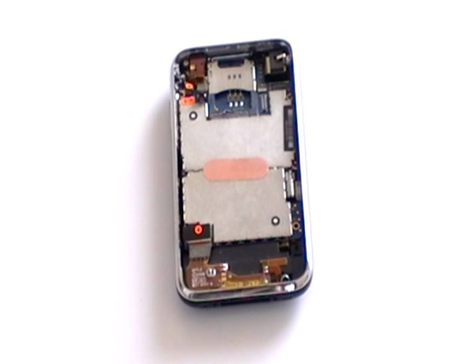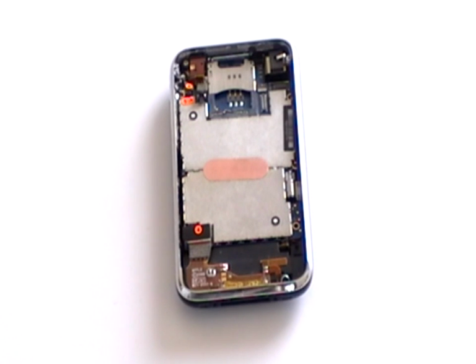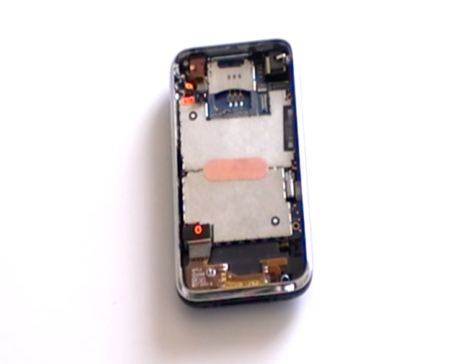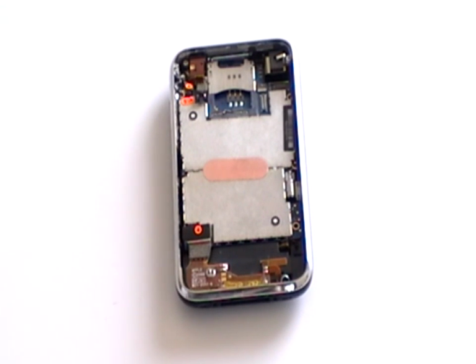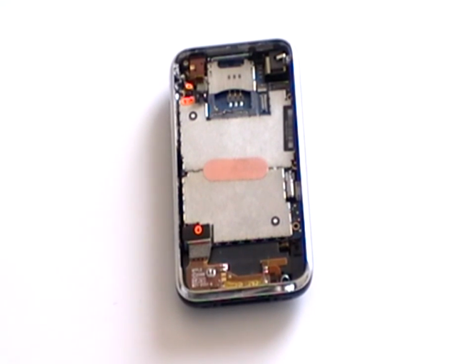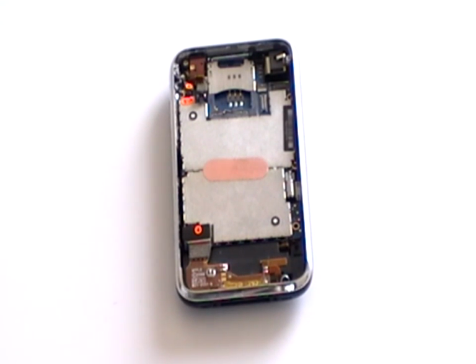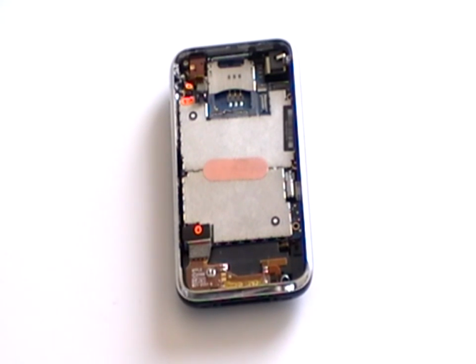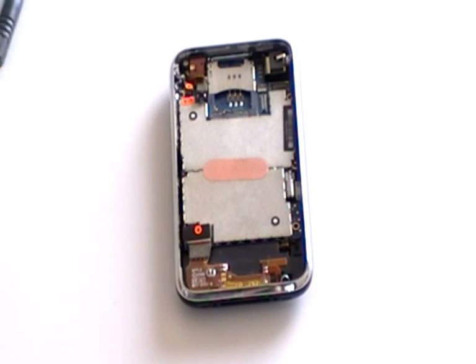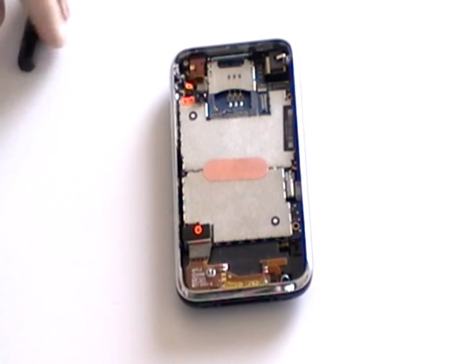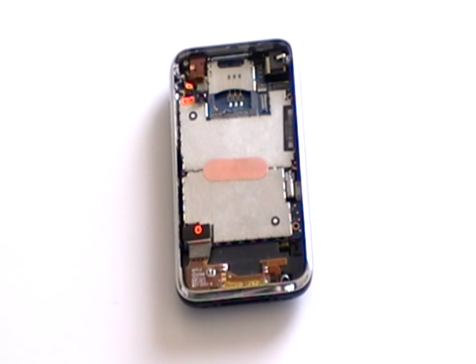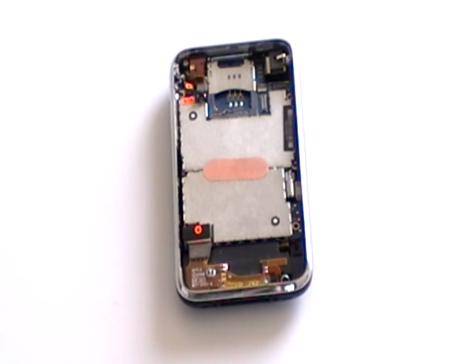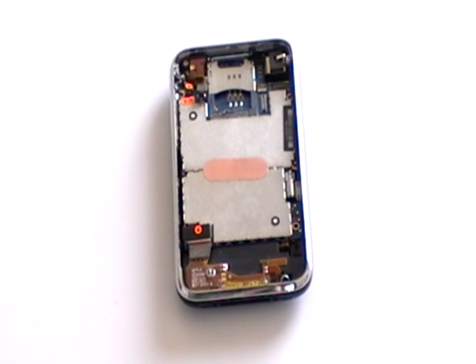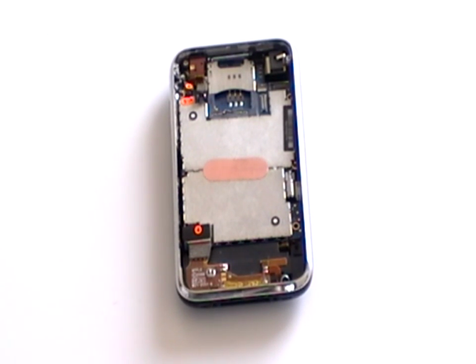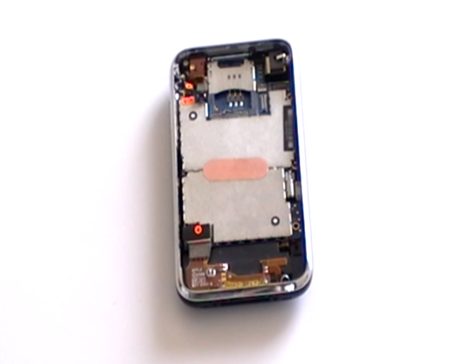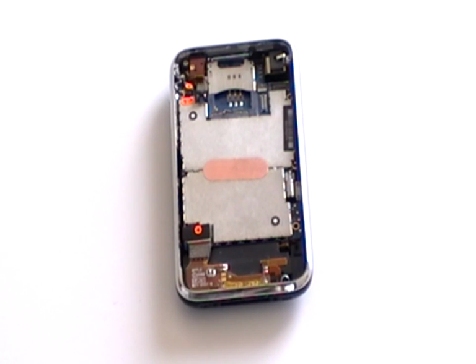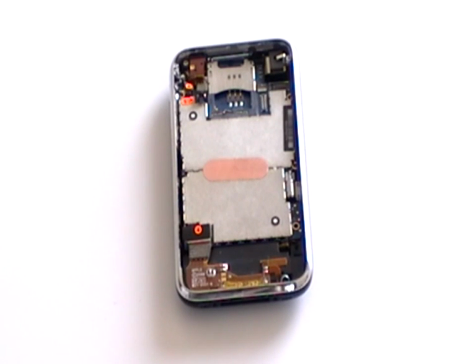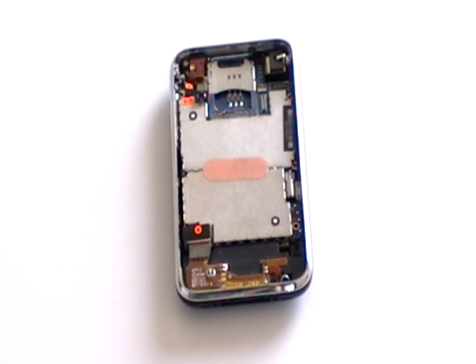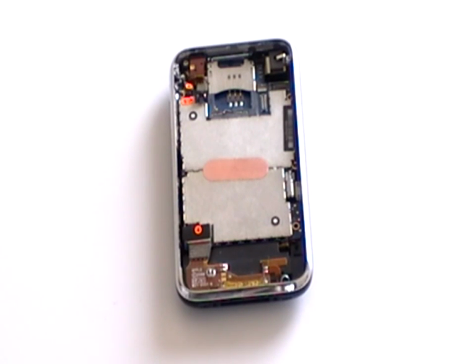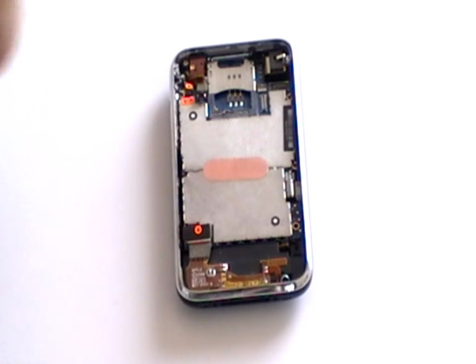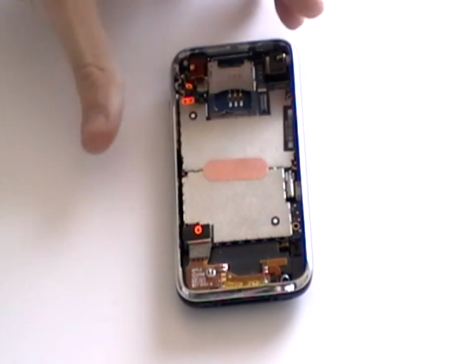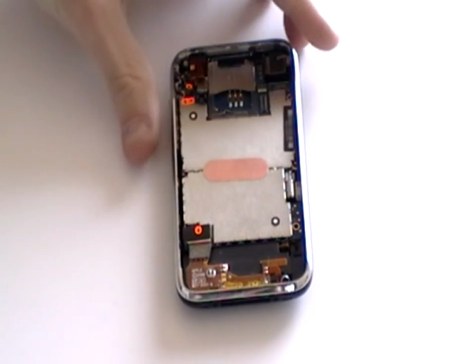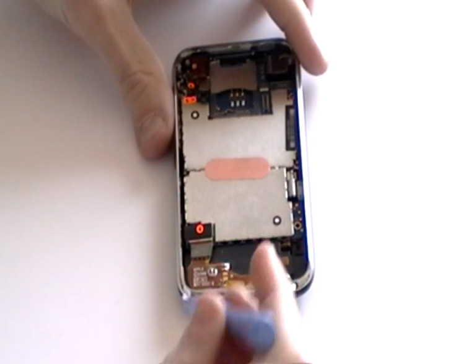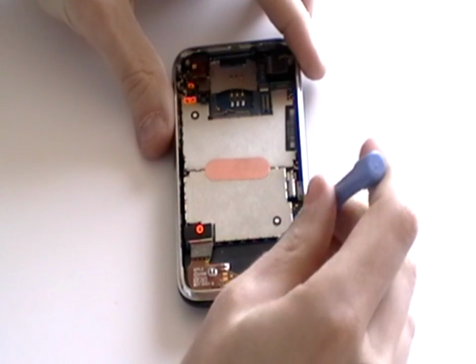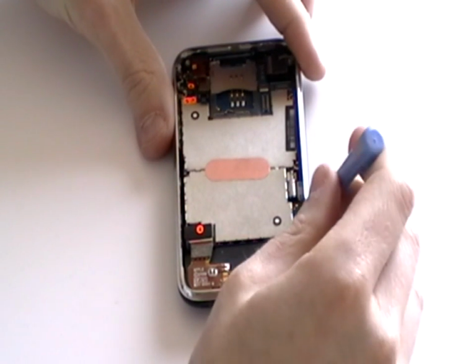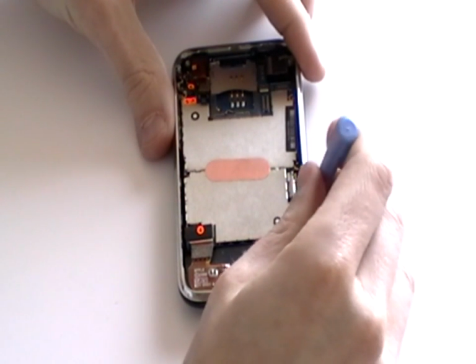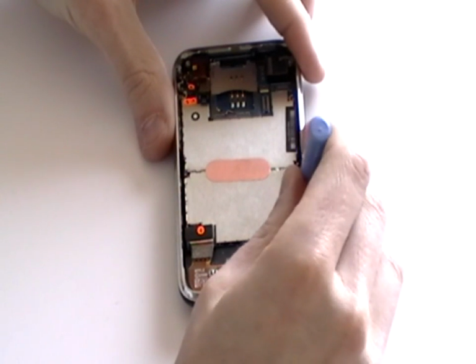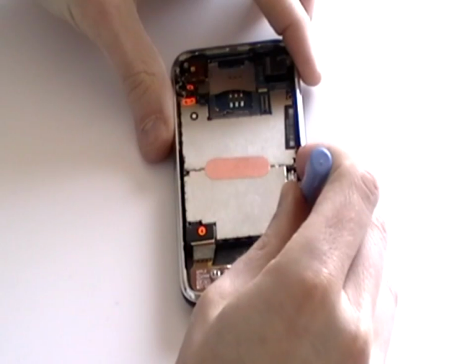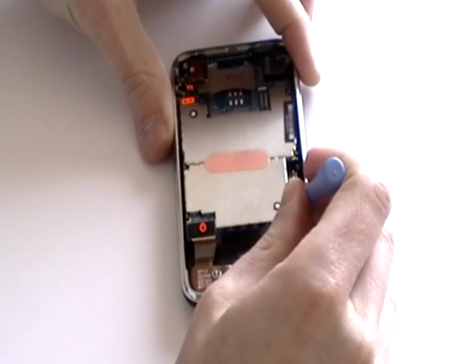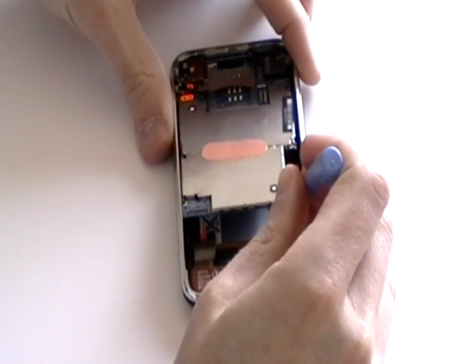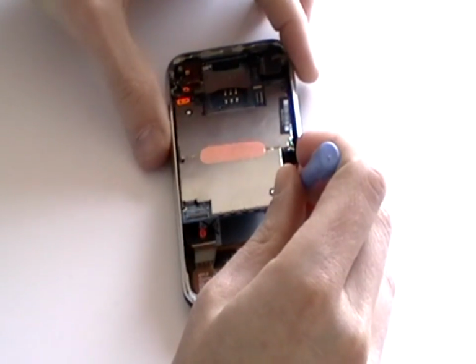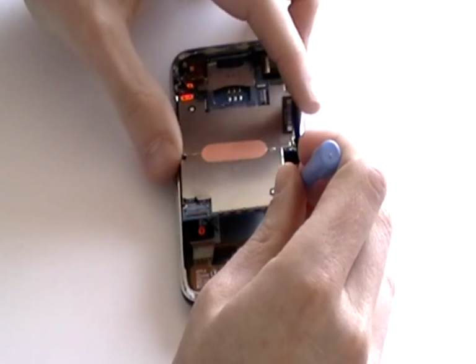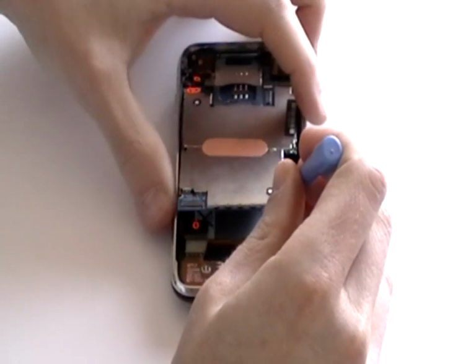Once you have released all the pop connectors and removed the 7 screws, you can now remove the motherboard from the iPhone. Gently lift the motherboard using a safe pry tool, as shown here now in the video.